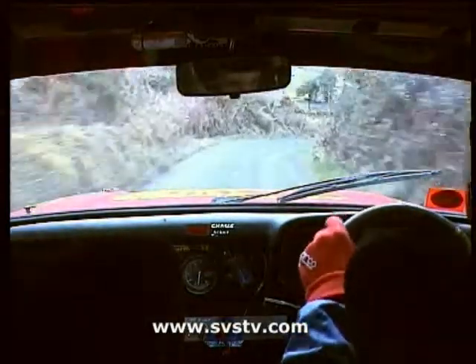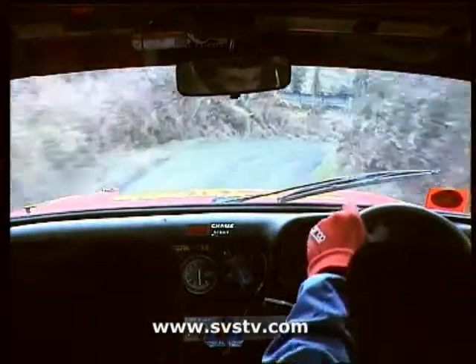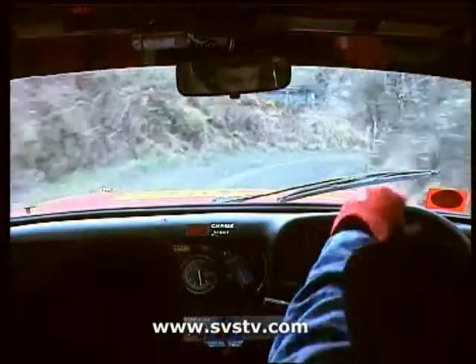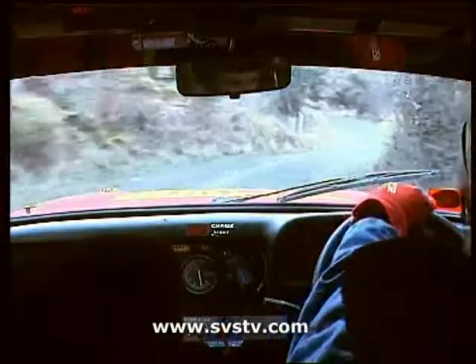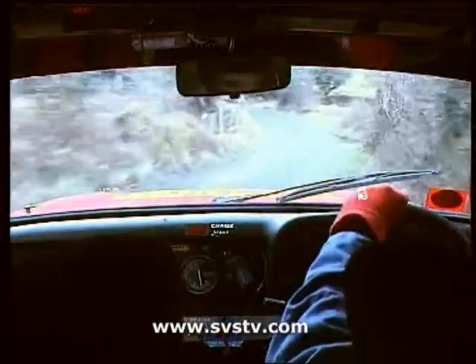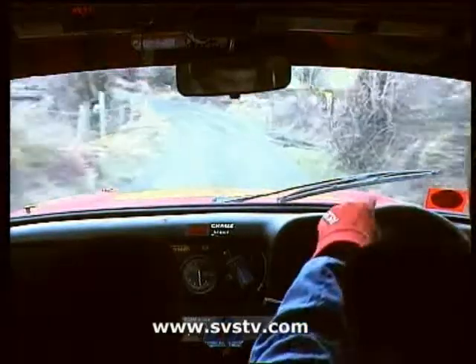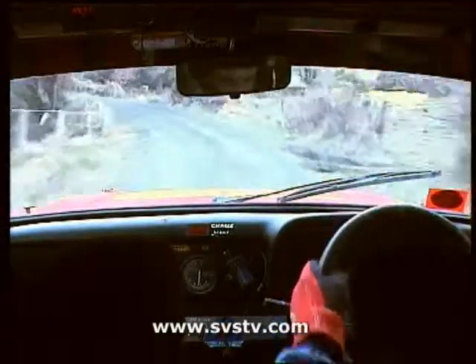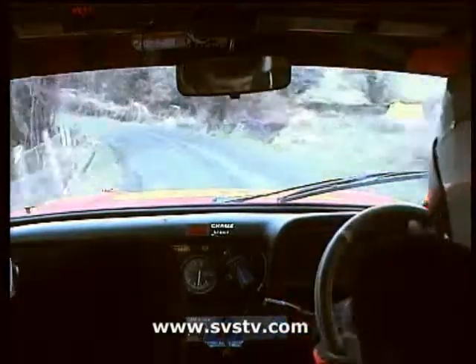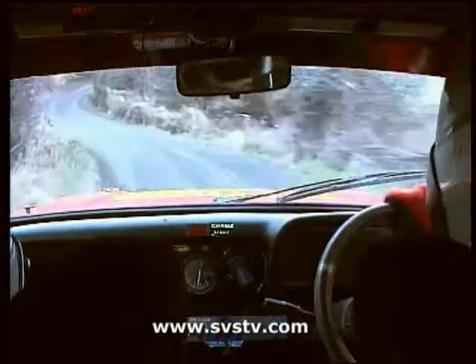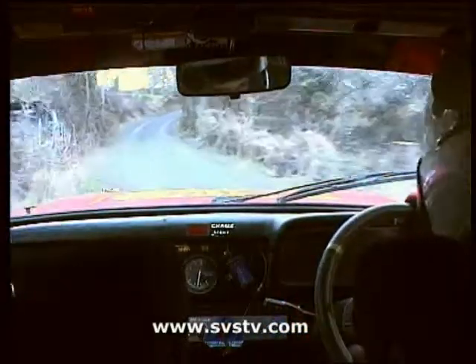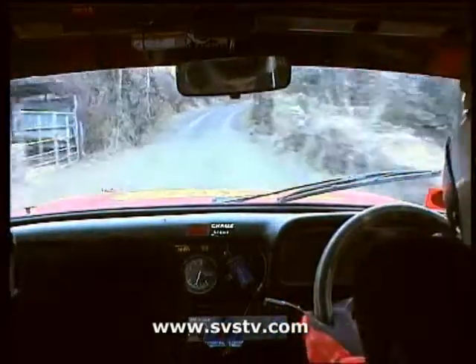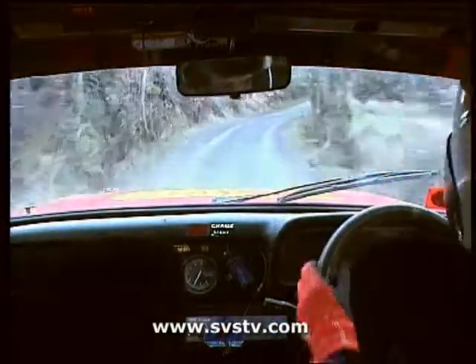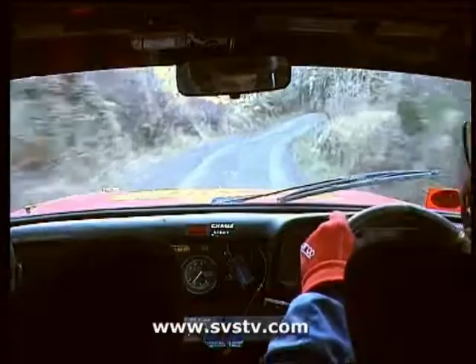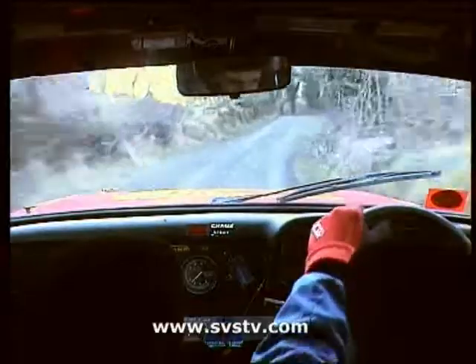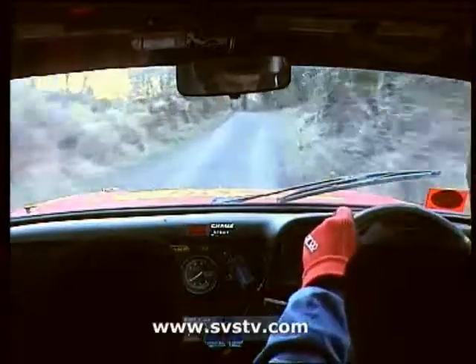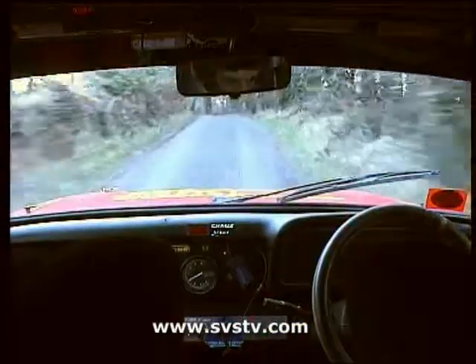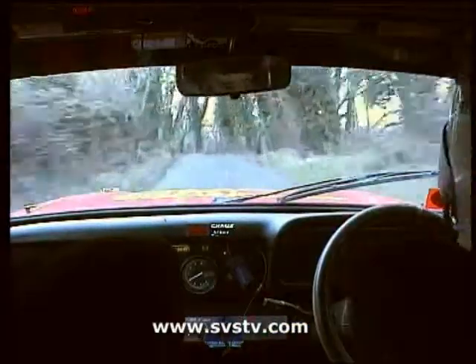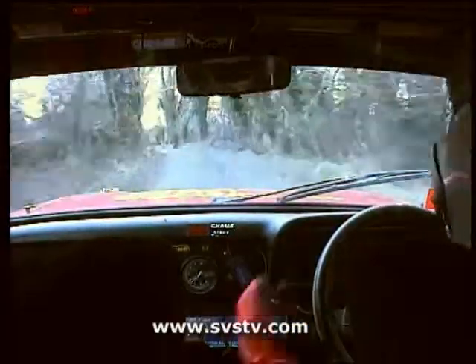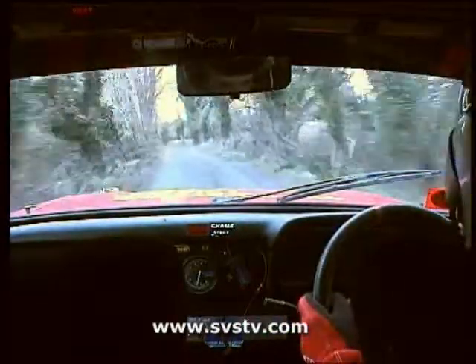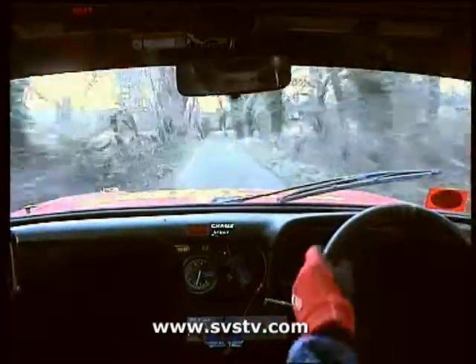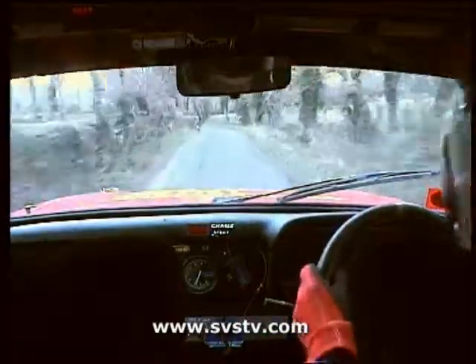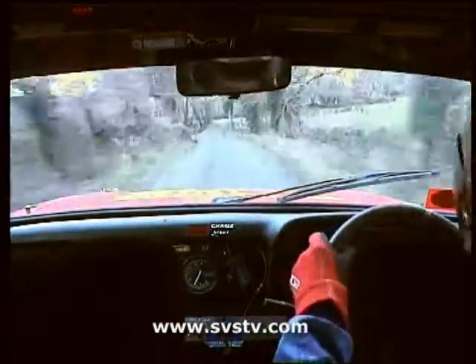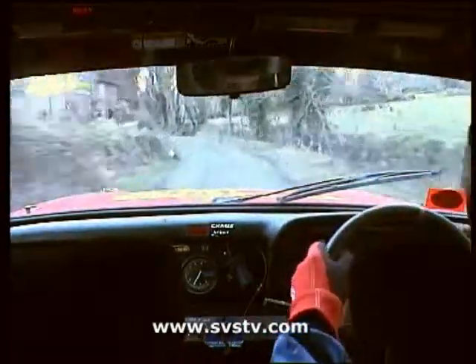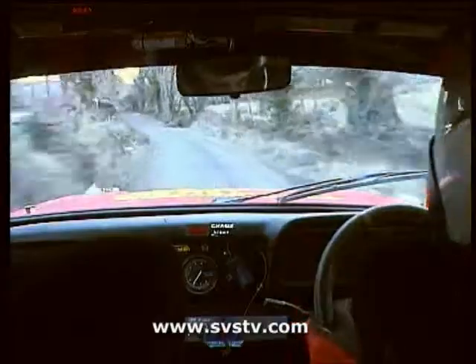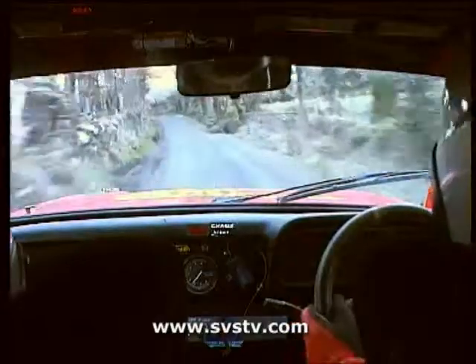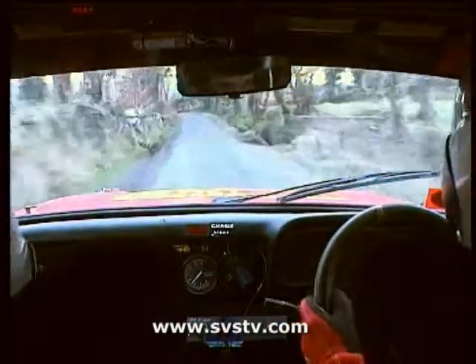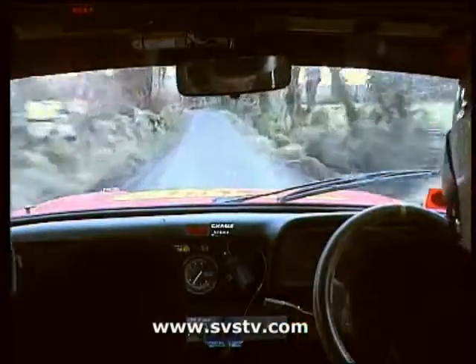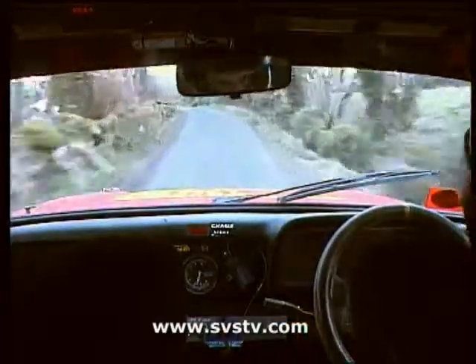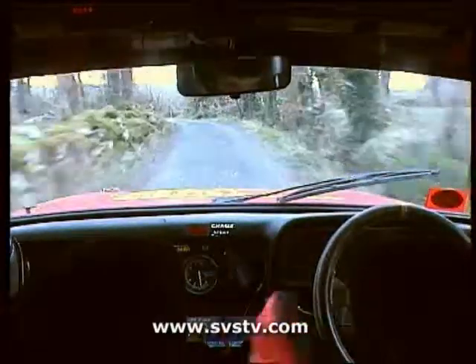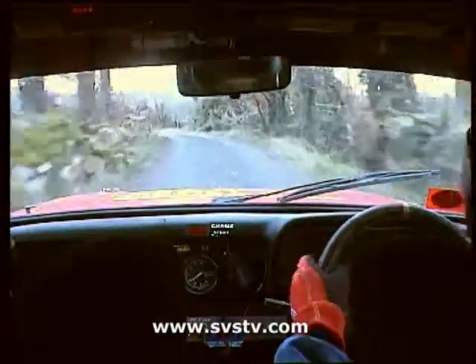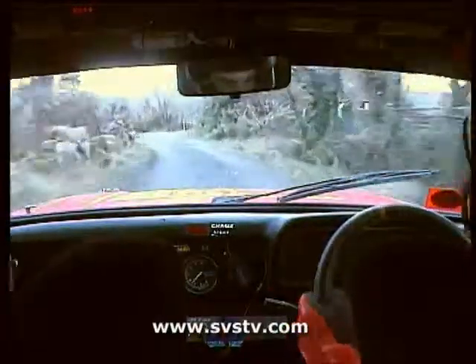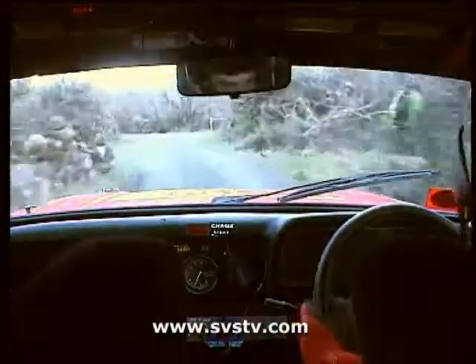And don't cut. 6 left over crest, and 5 left, stay in. 40, into 1 left, don't cut, pass lane. 100.